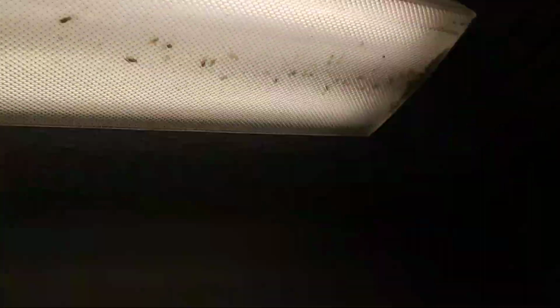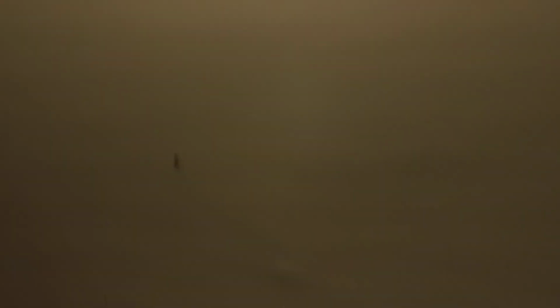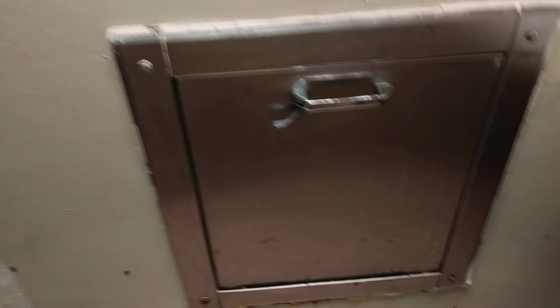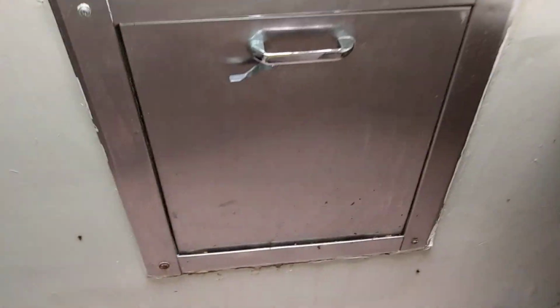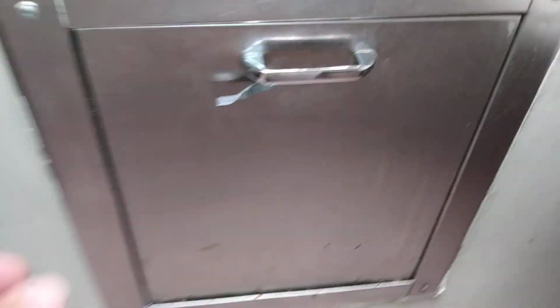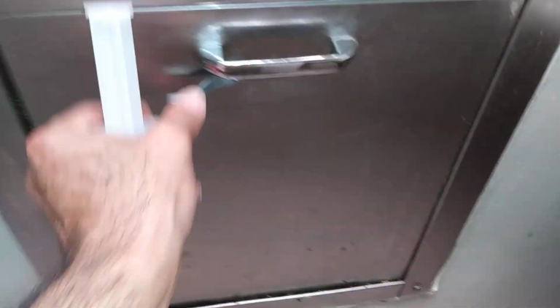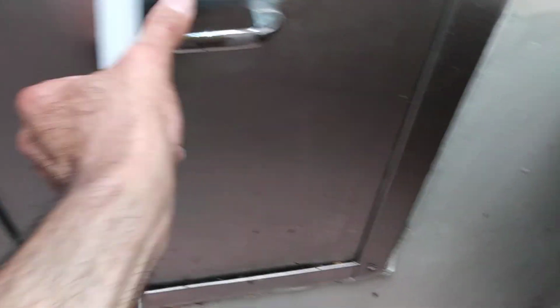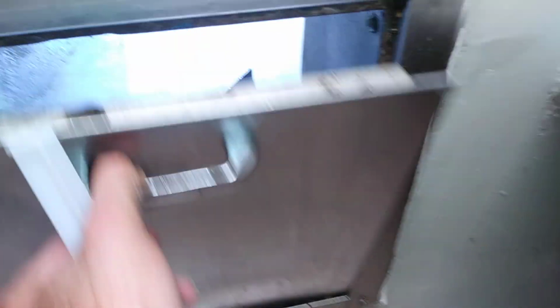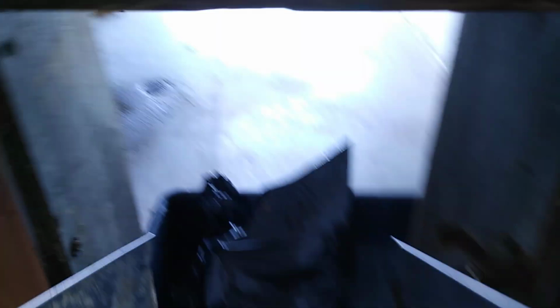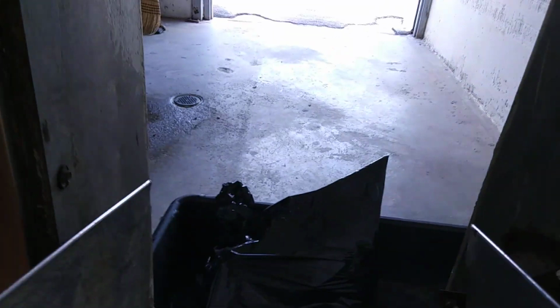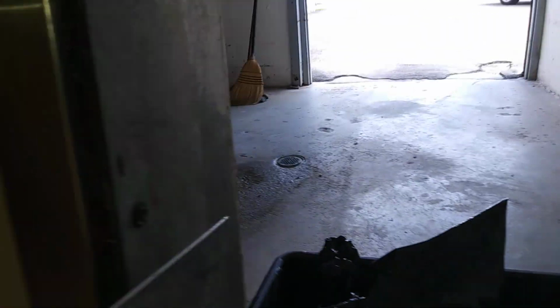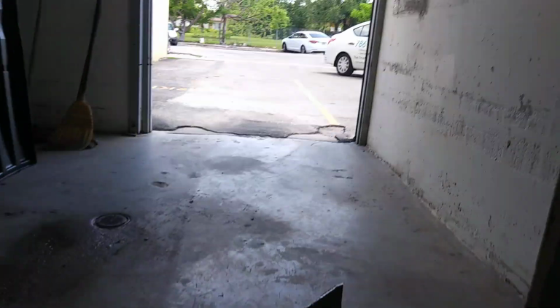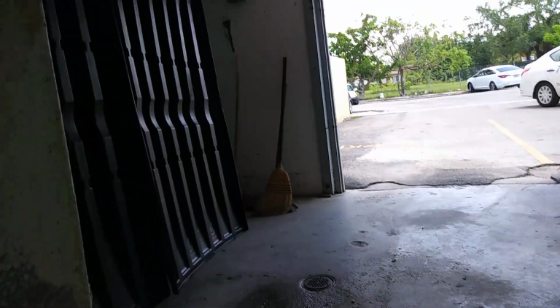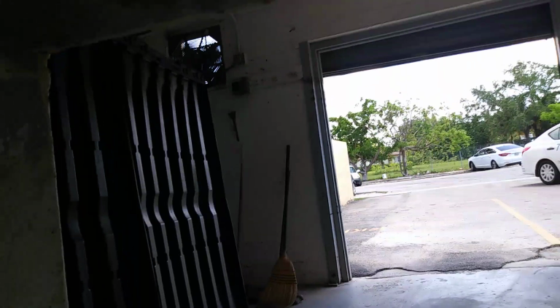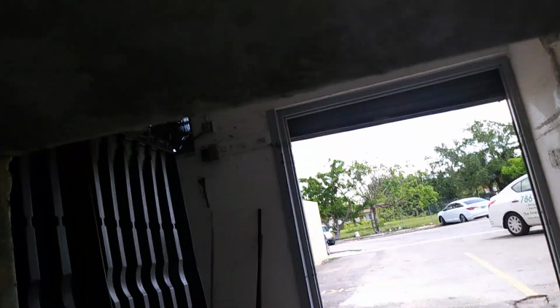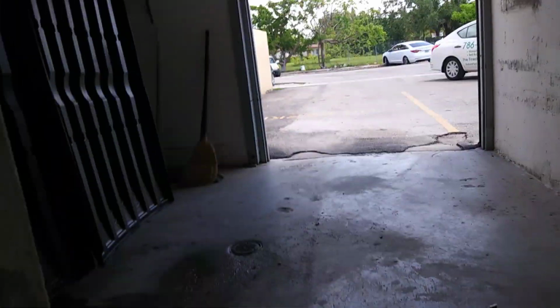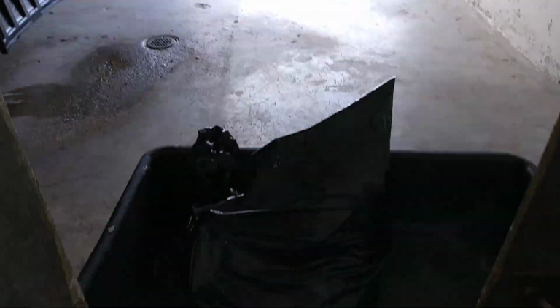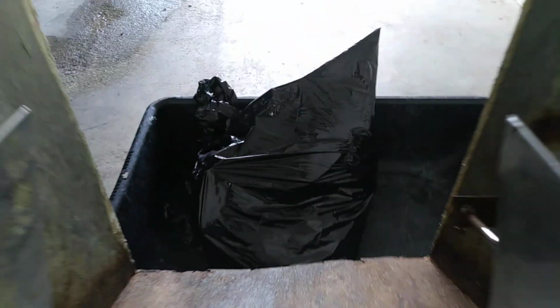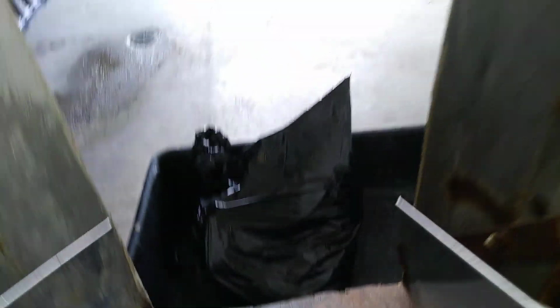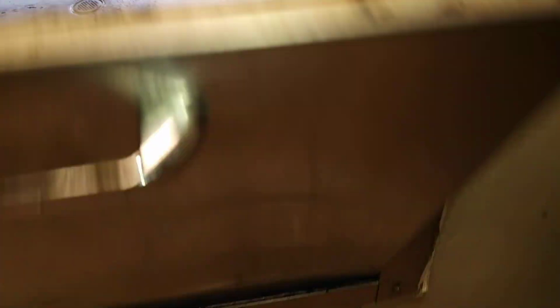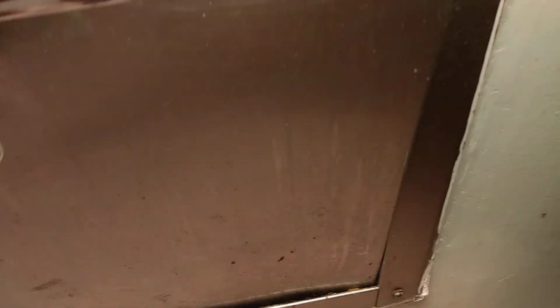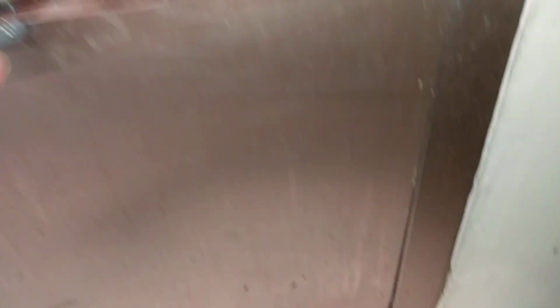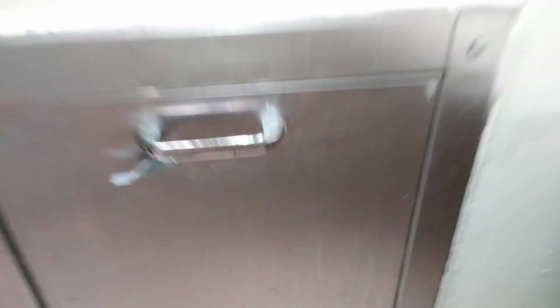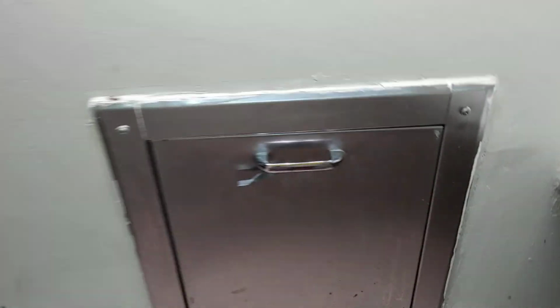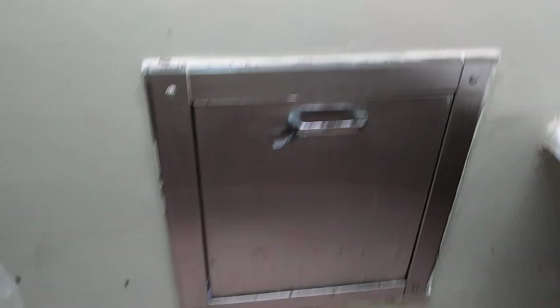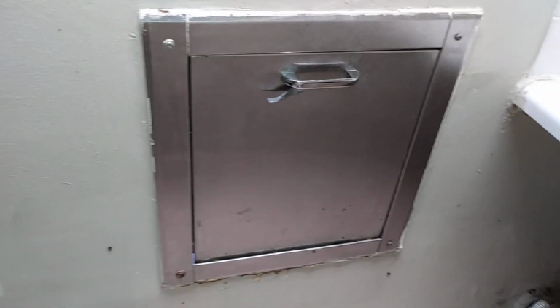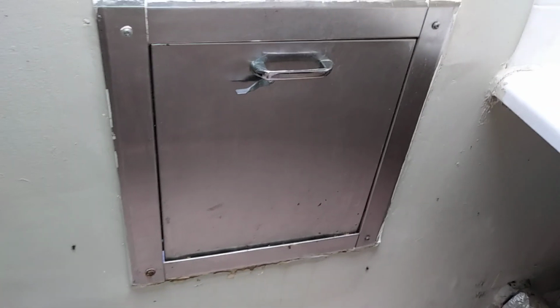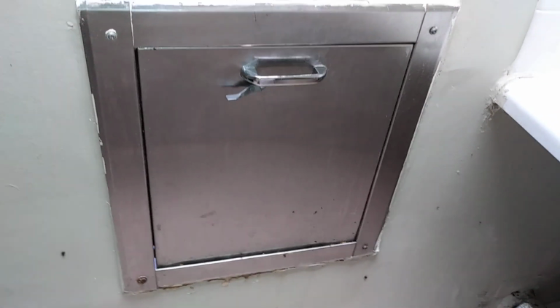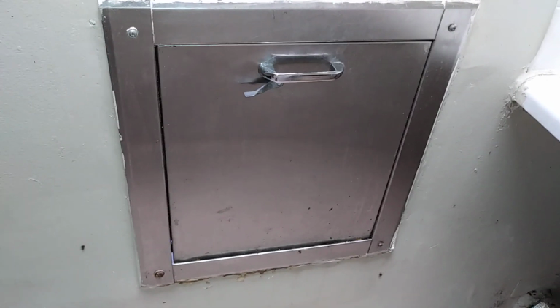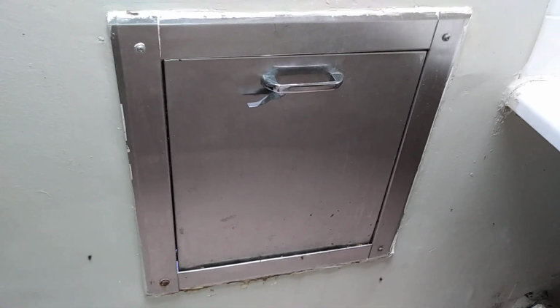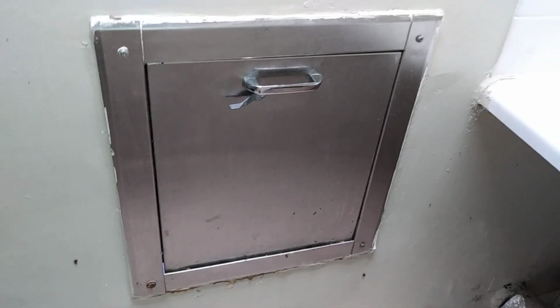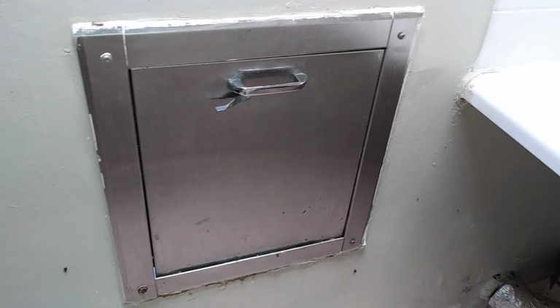This is the problem. The garbage chute is right here. Outside is the garbage room. And this is why the infestation is happening — they have access to food.